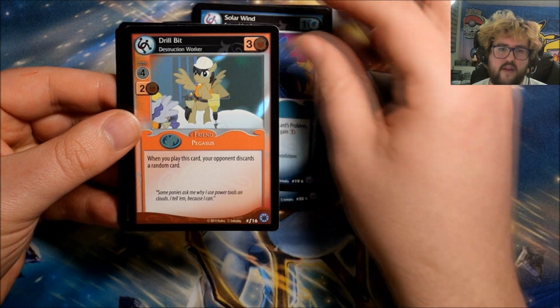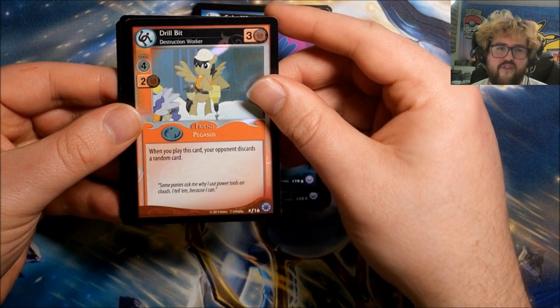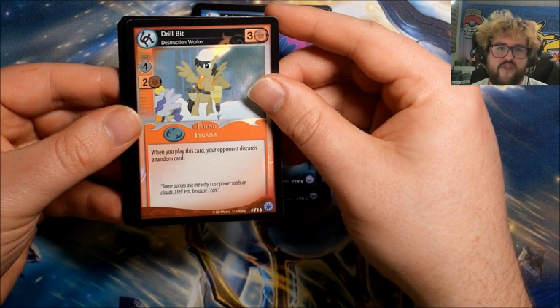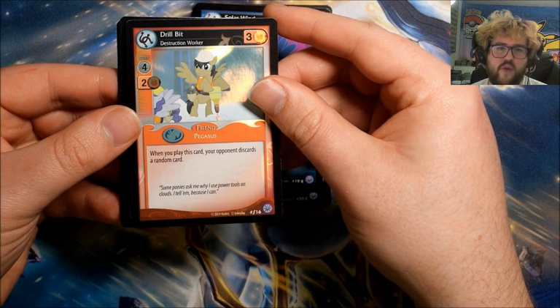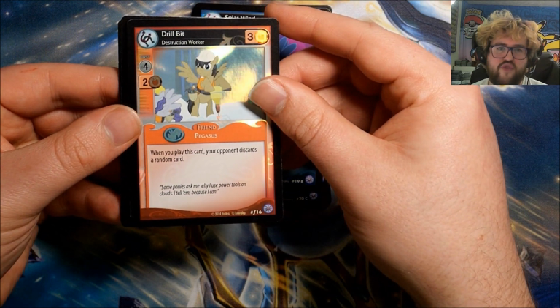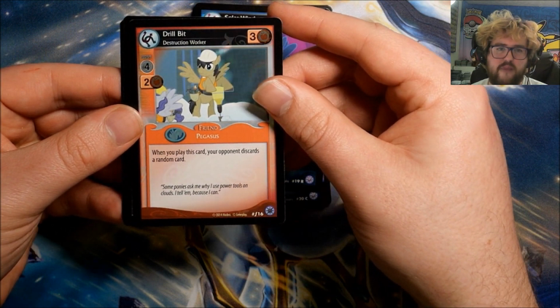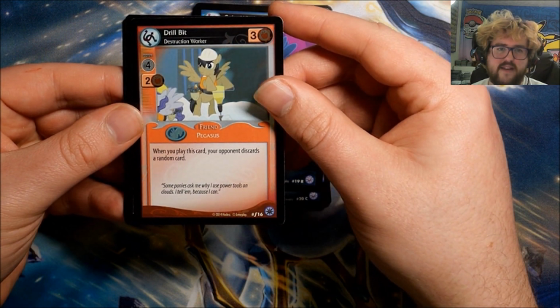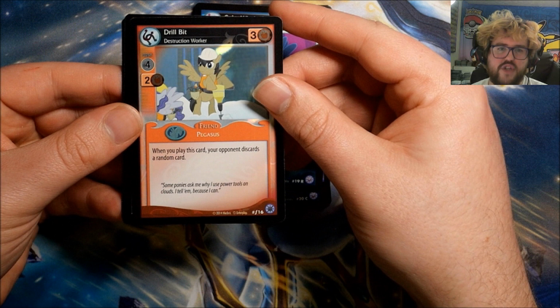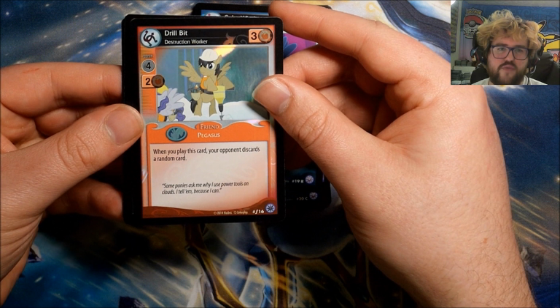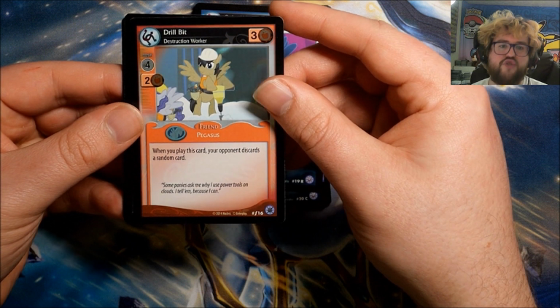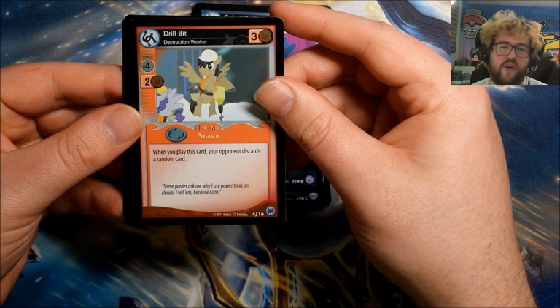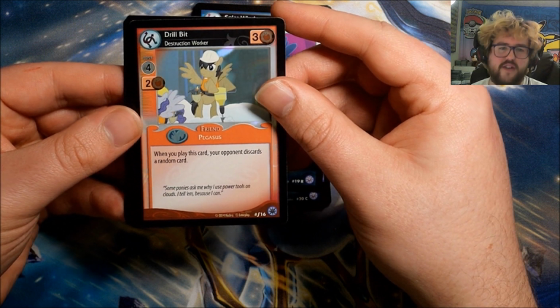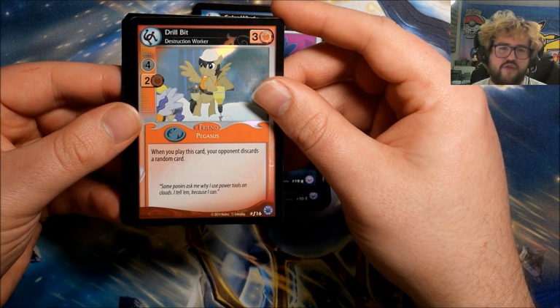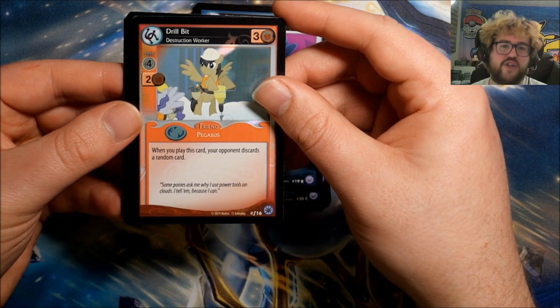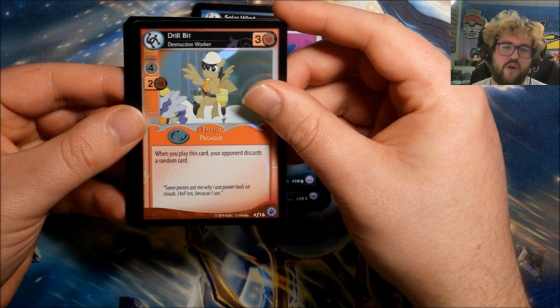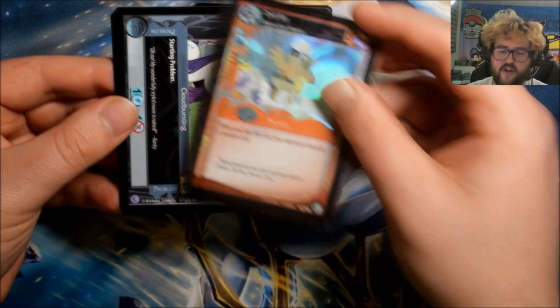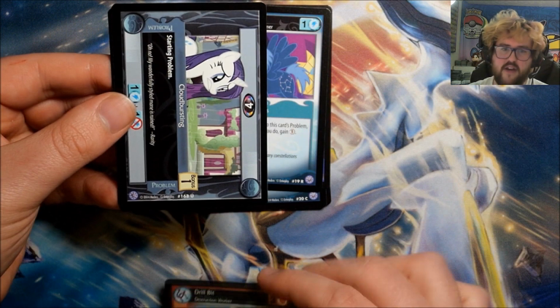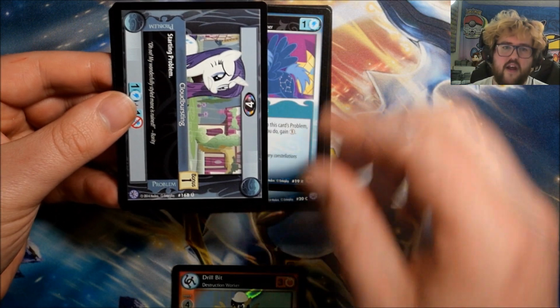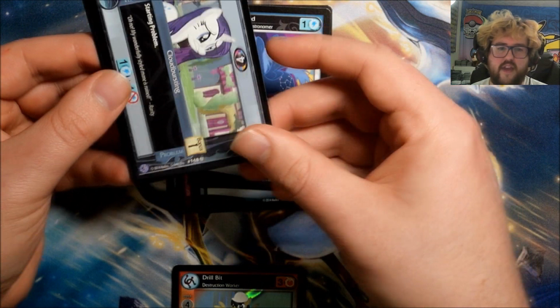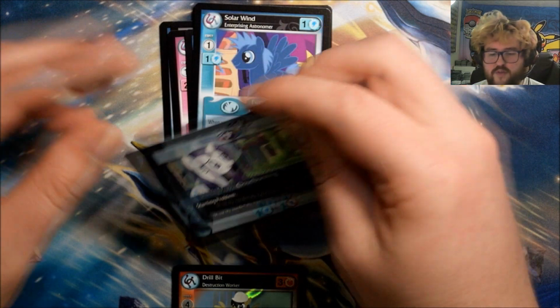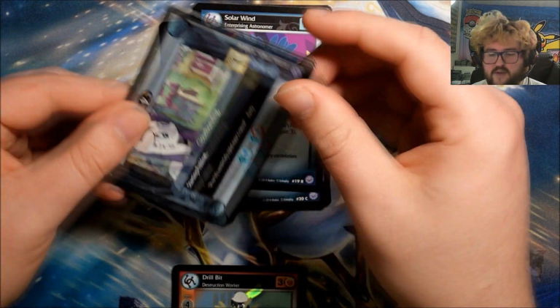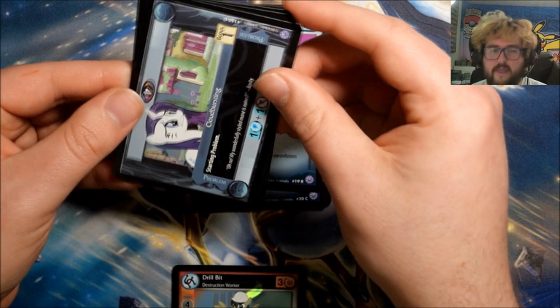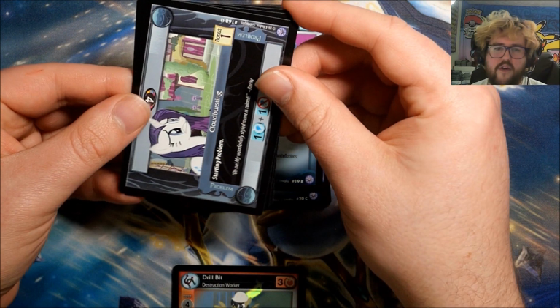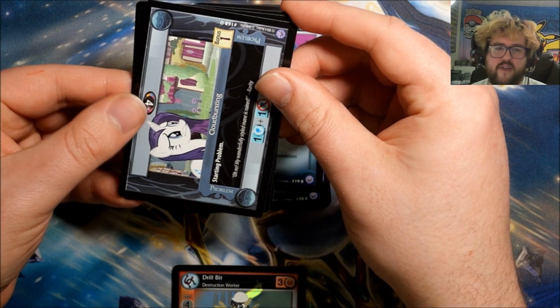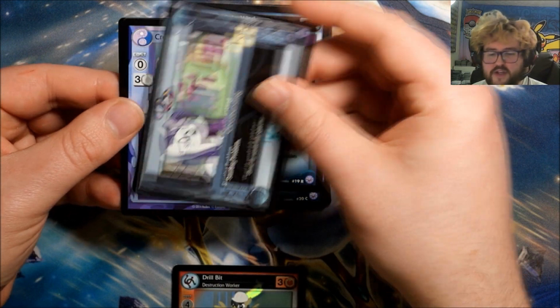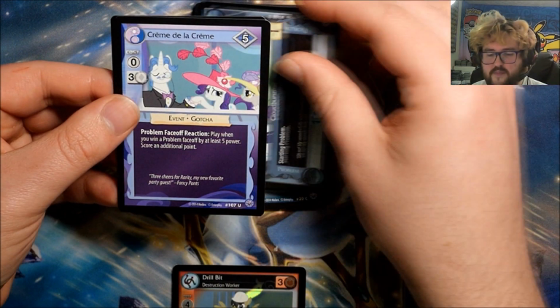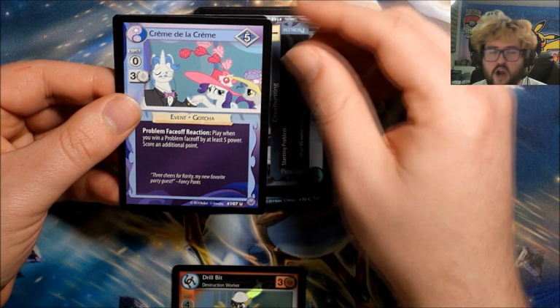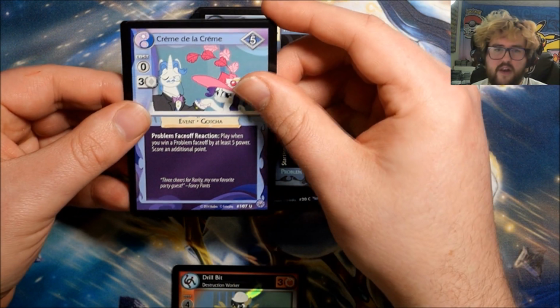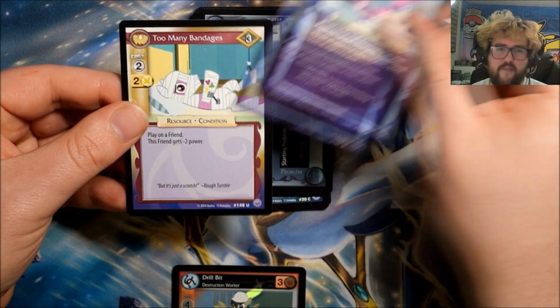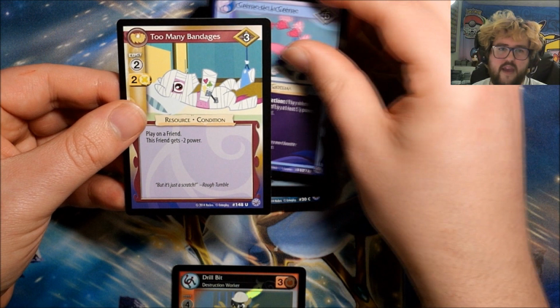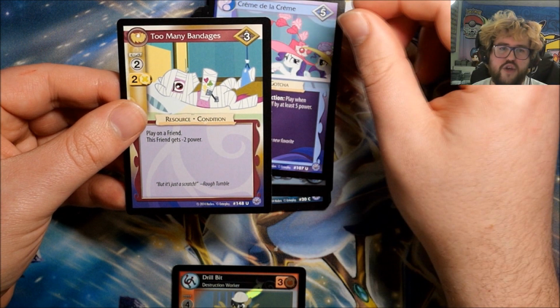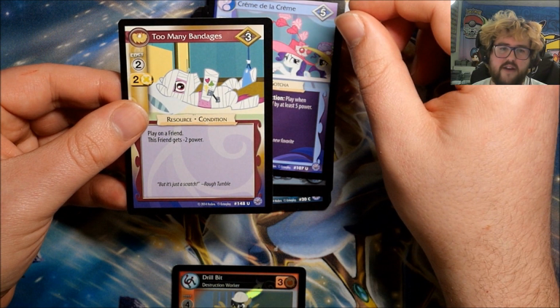We have our first foil! It's Drill Bit: Deconstruction Worker — very nice. Then on the commons we have Cloud Bursting, Creme de la Creme, and Too Many Bandages.